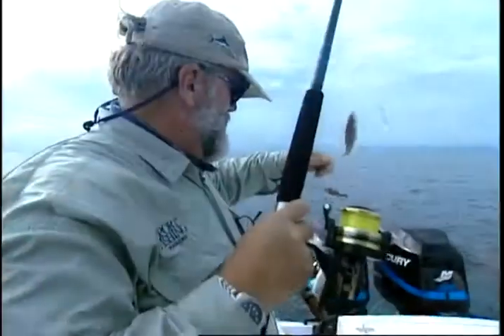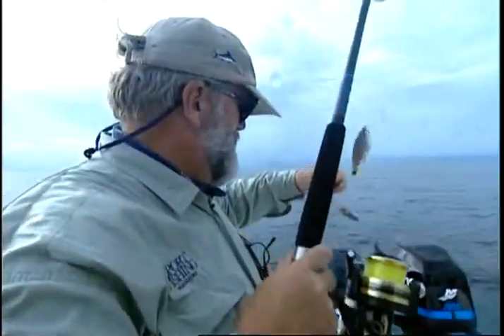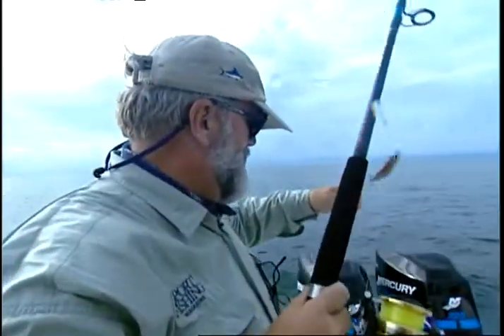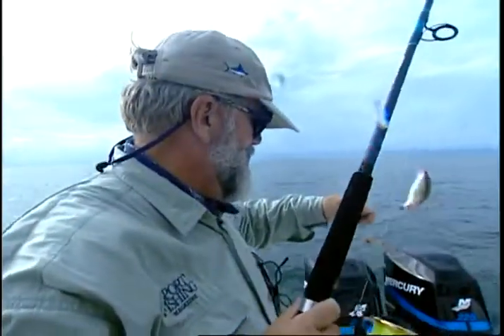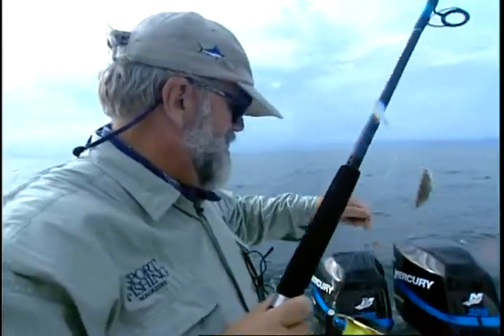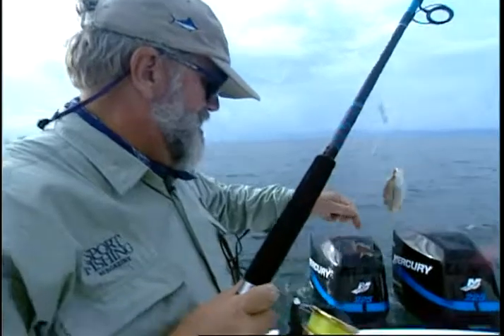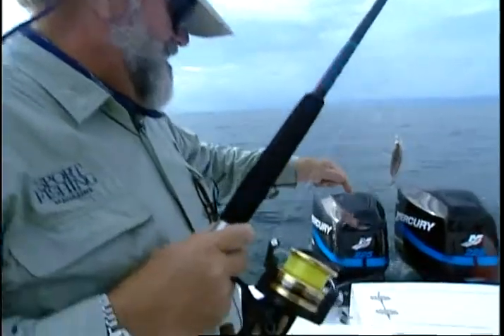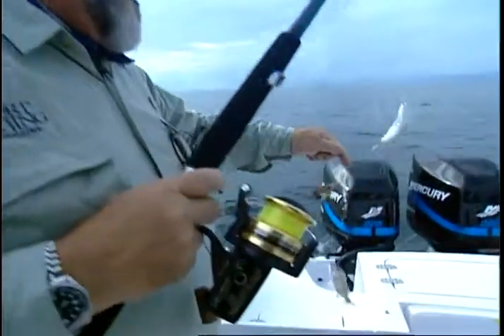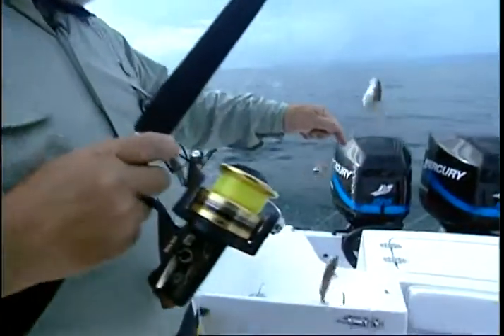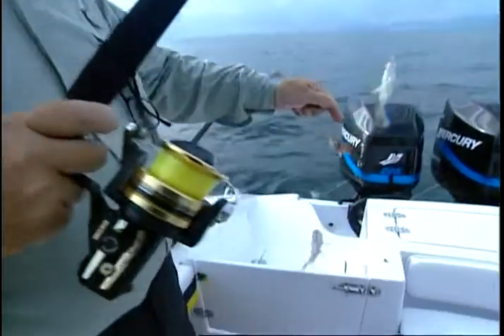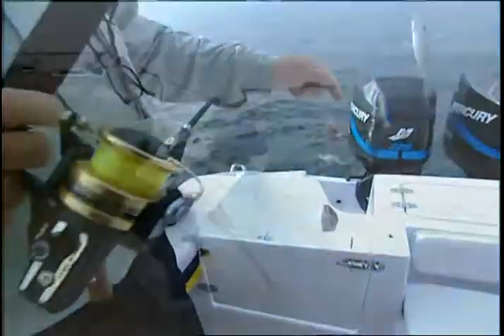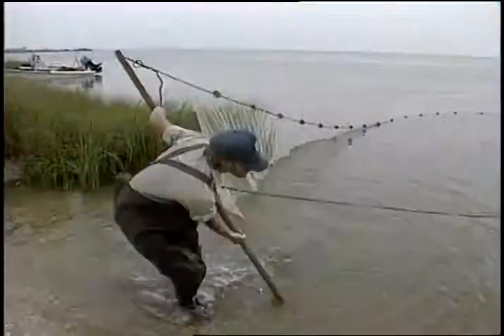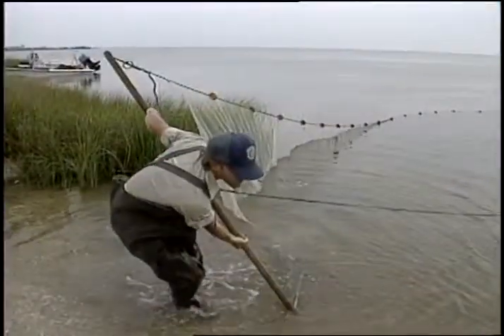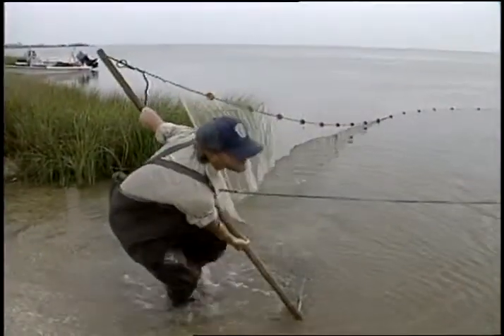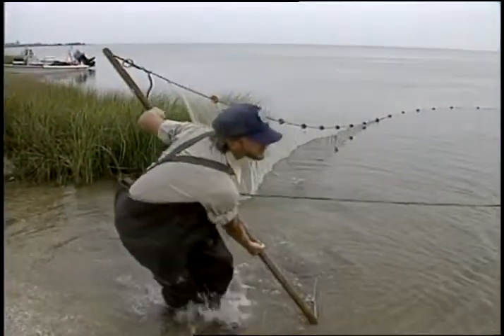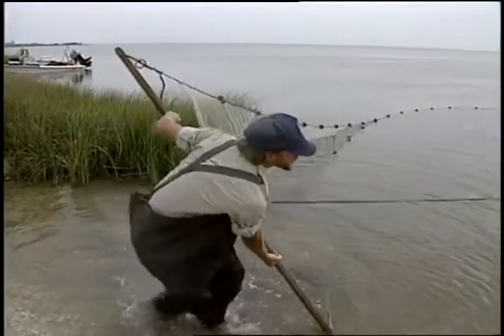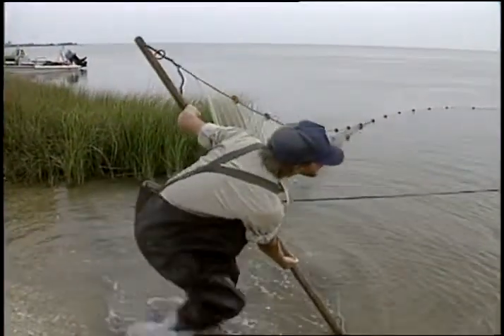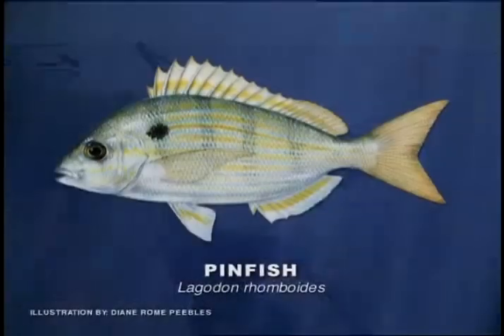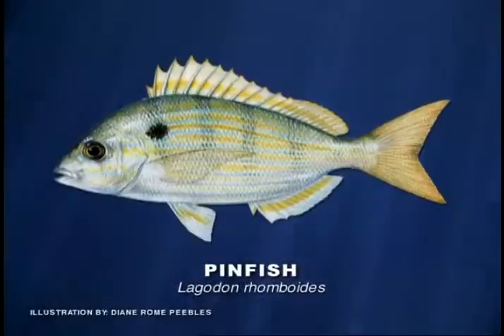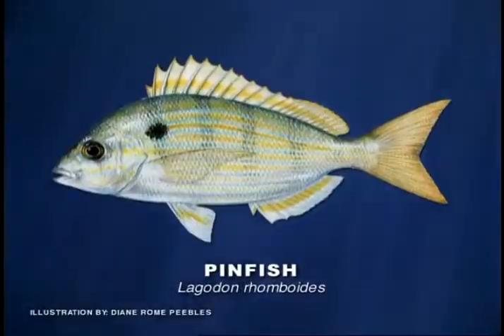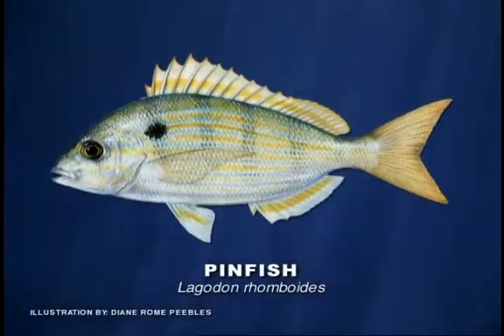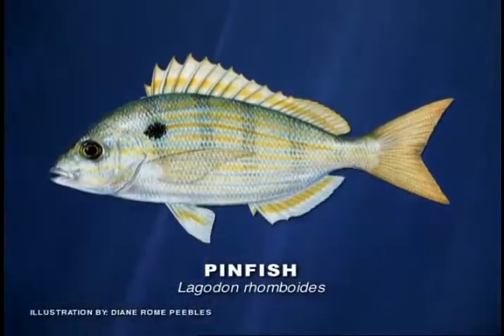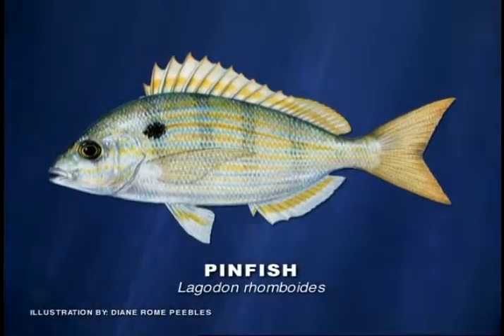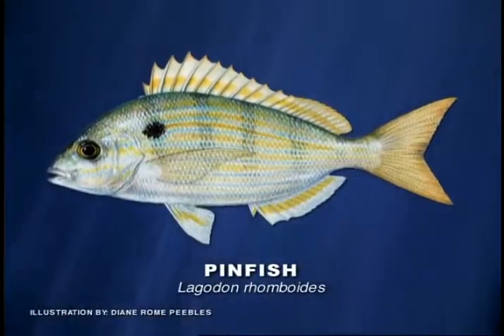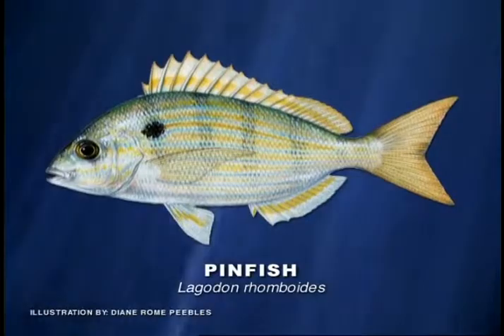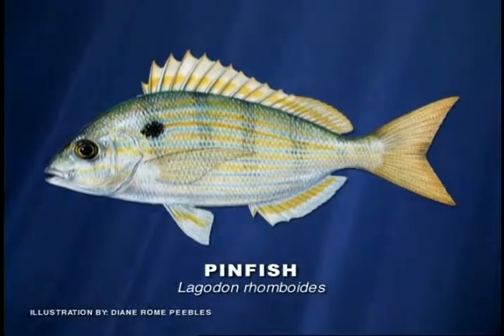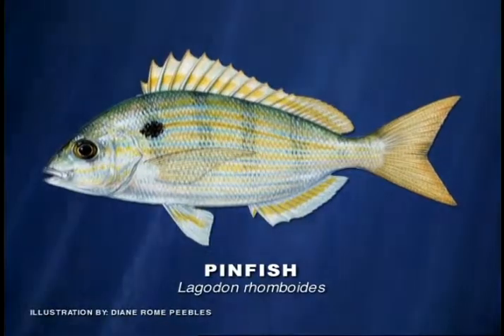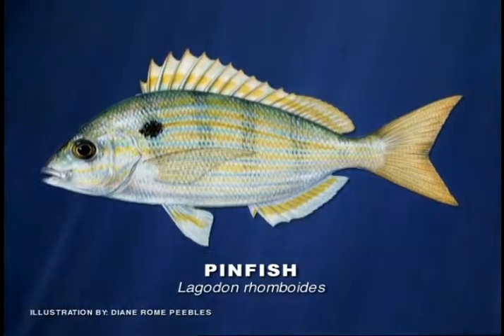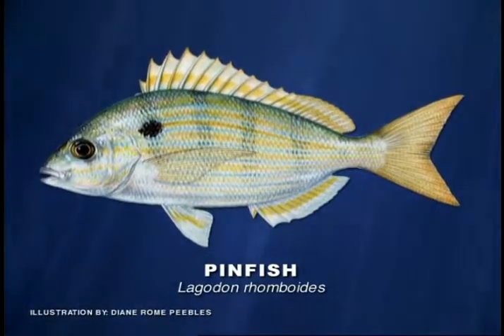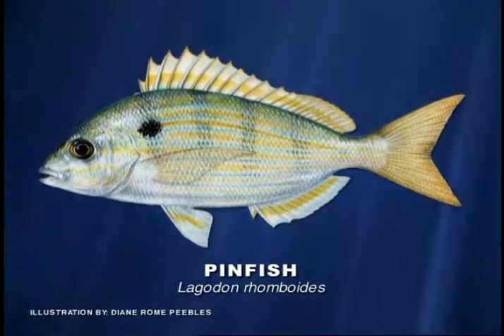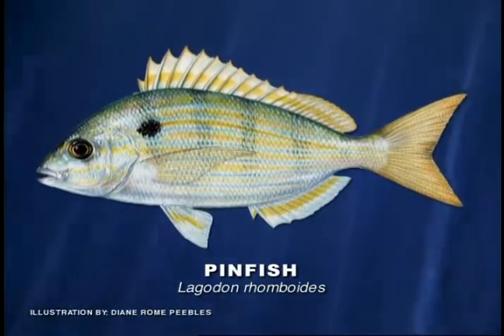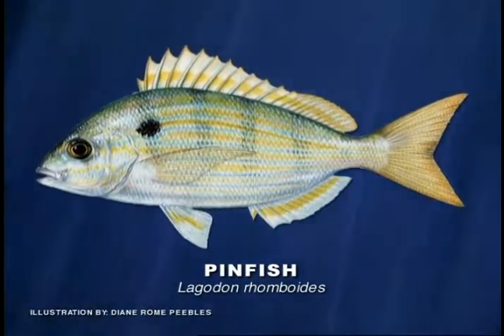They're very easy to catch, either on hook and line or with a small seine net. Pinfish are members of the porgy family, which has some pretty high-profile species.